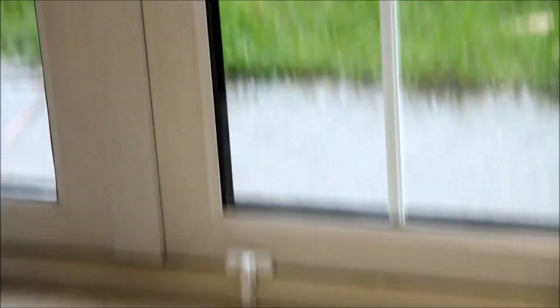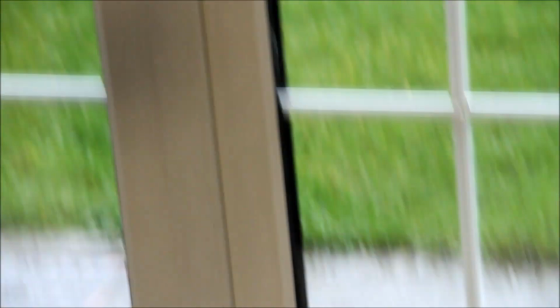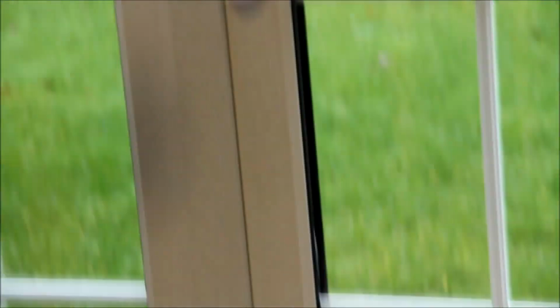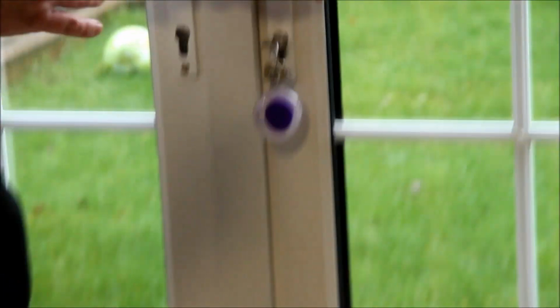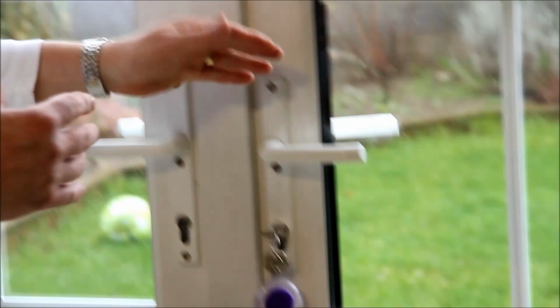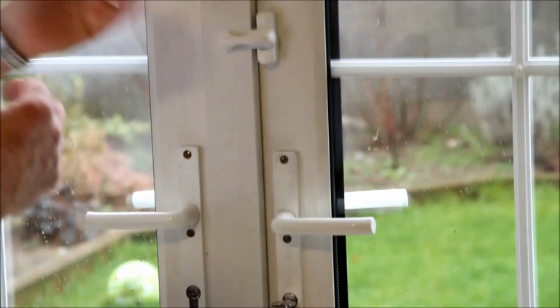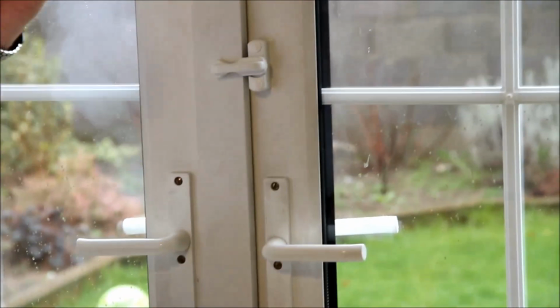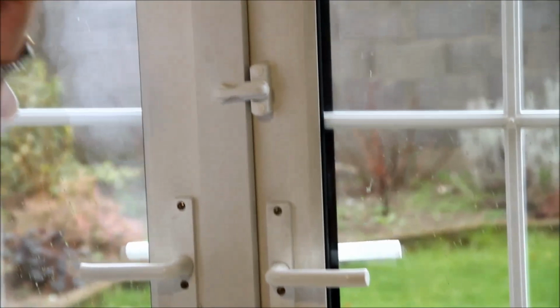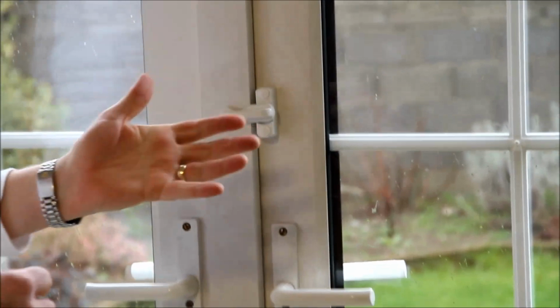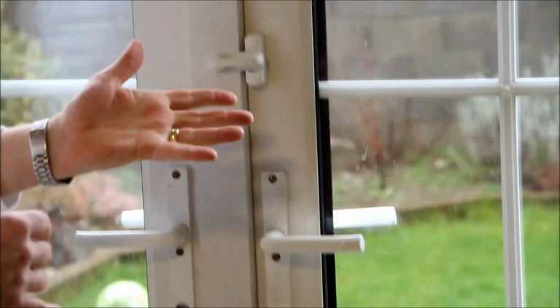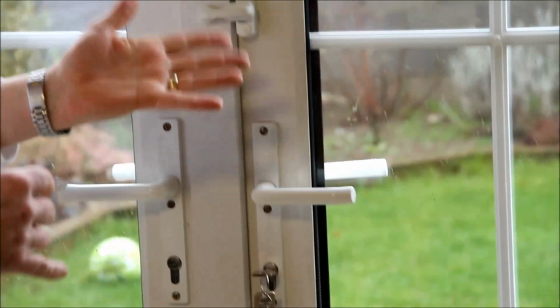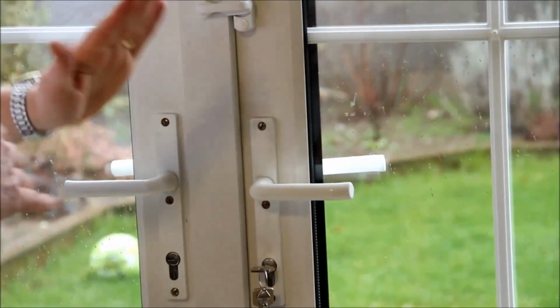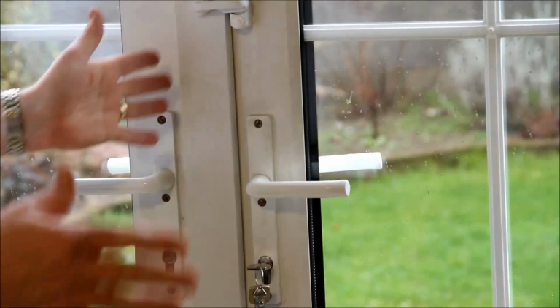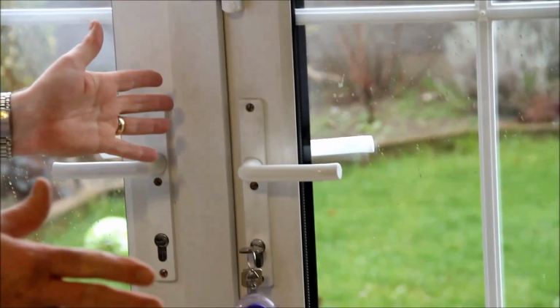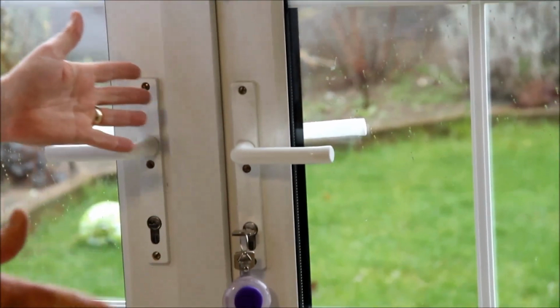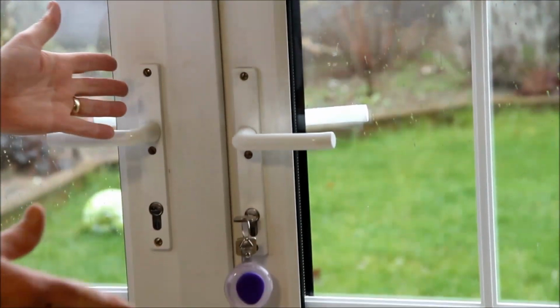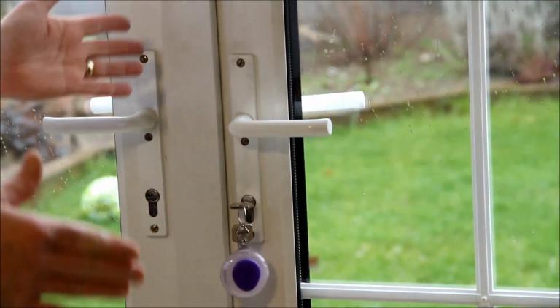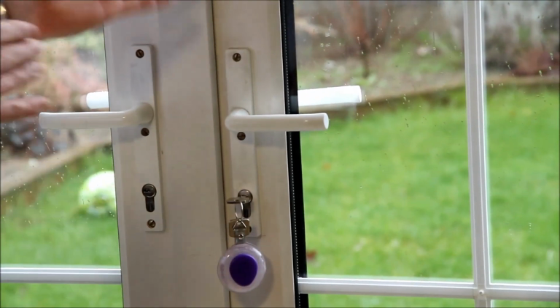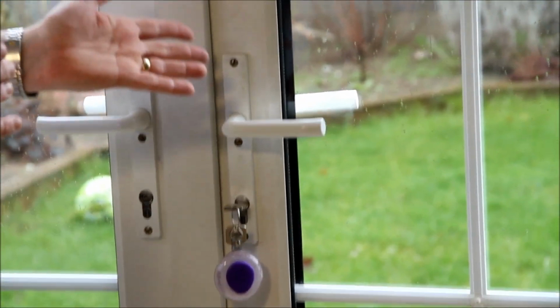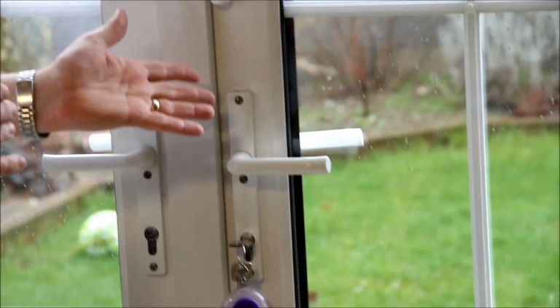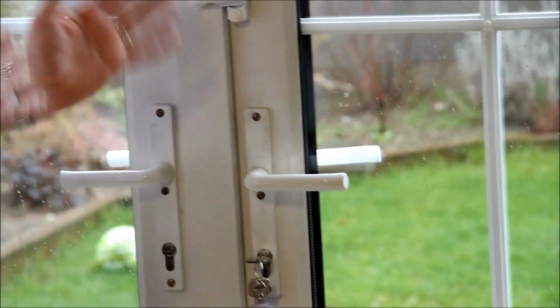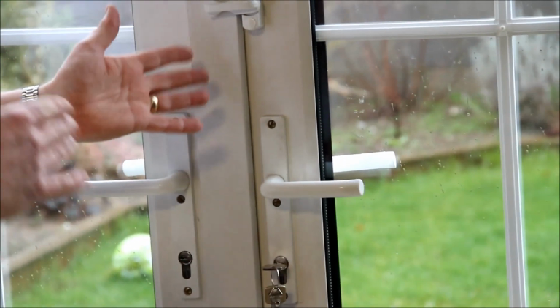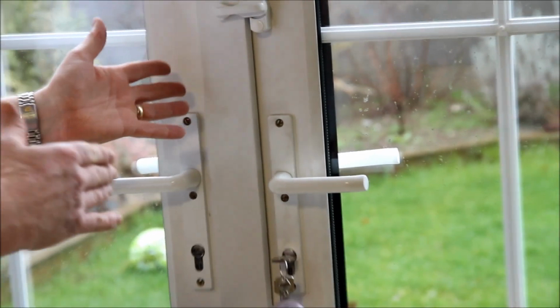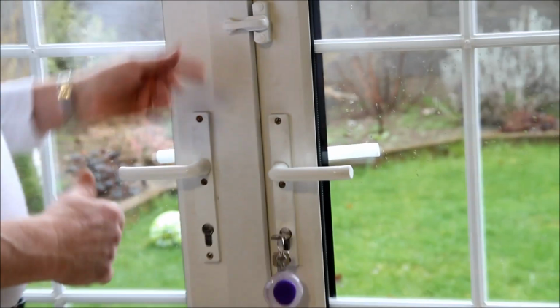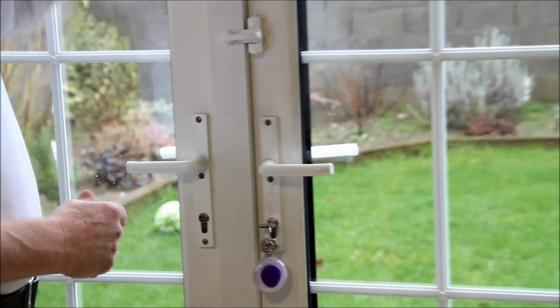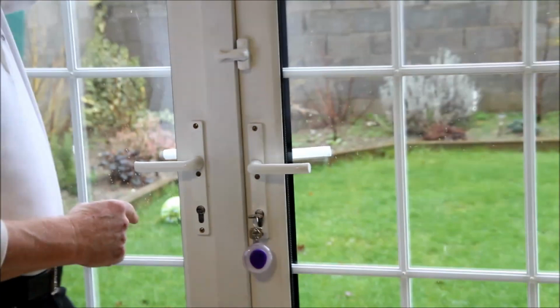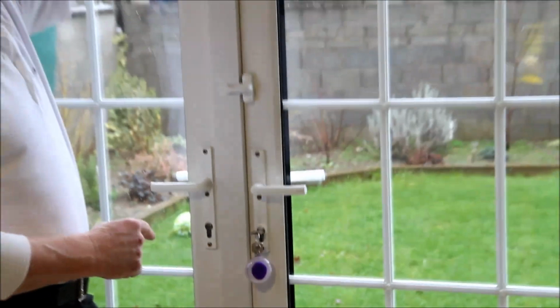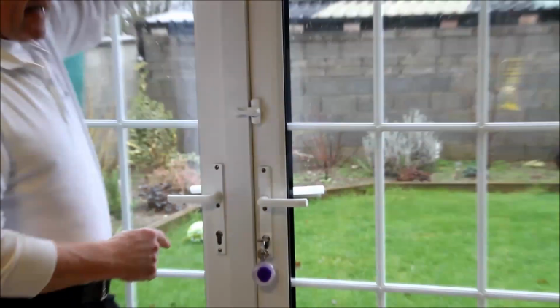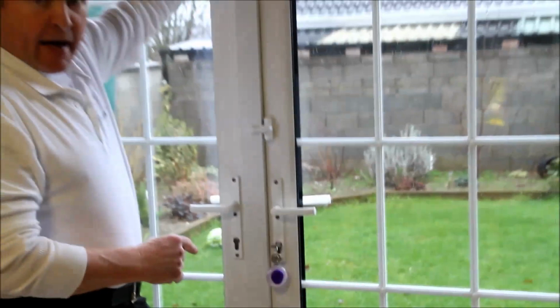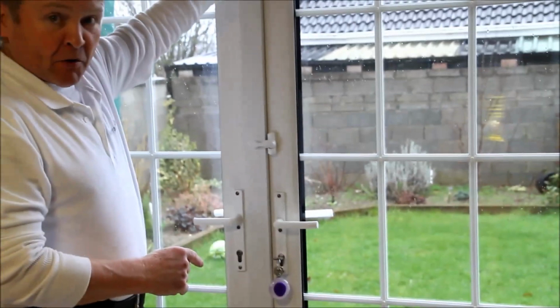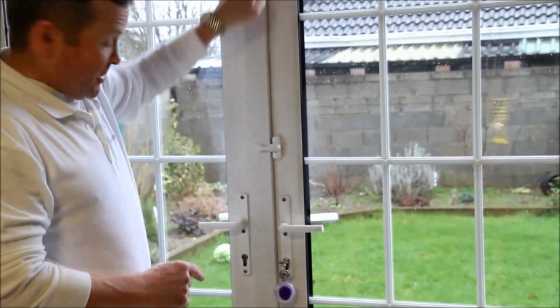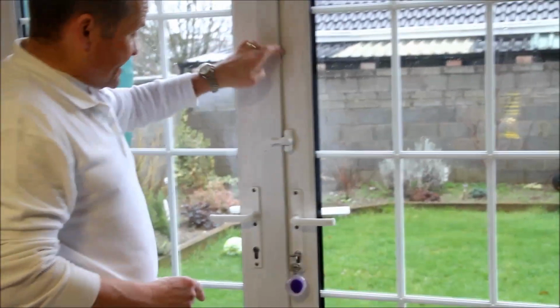This ensures that if they use a jimmy bar they have no purchase whatsoever. So they can't pull out the door, they can't get up in at the multi-locking system.